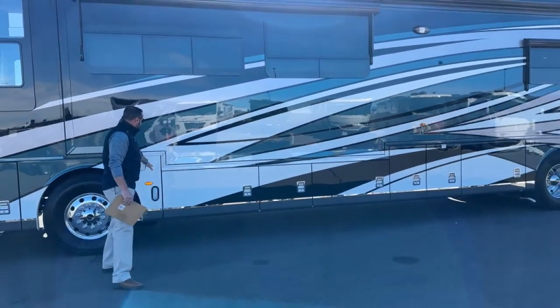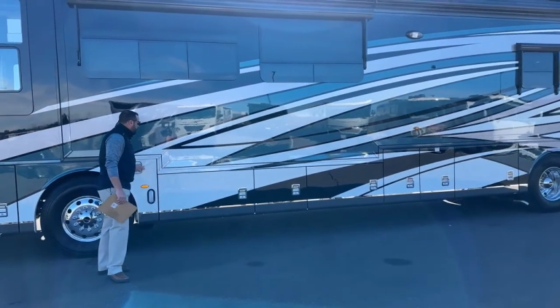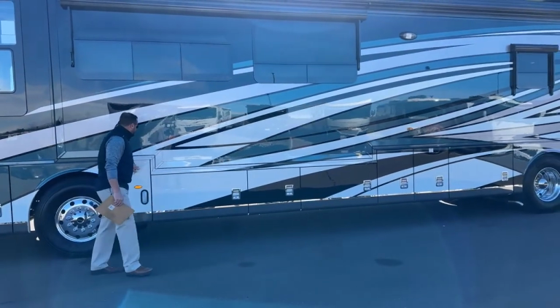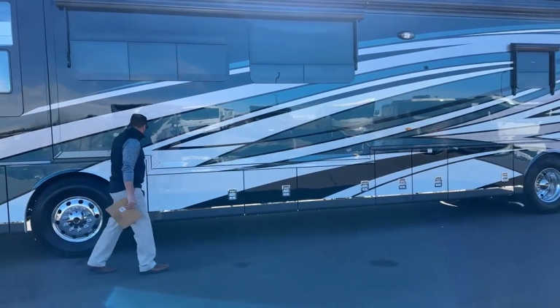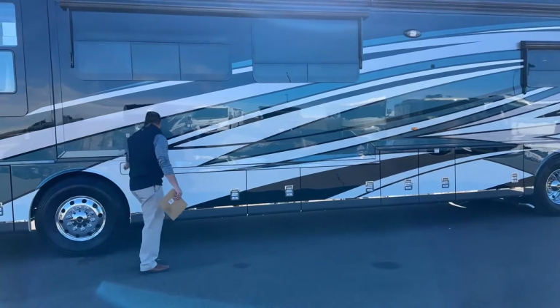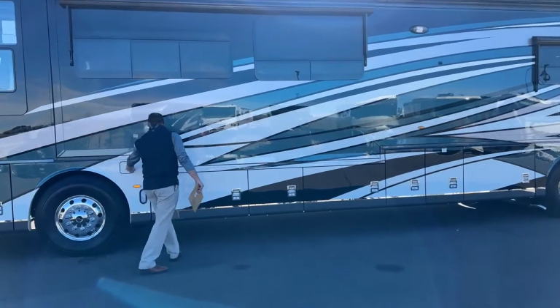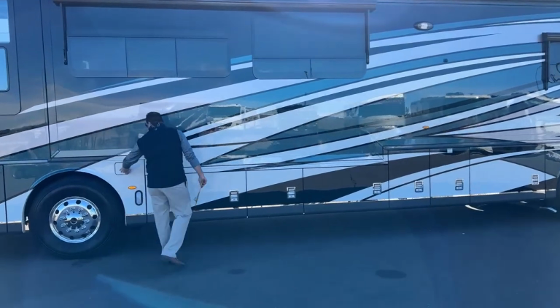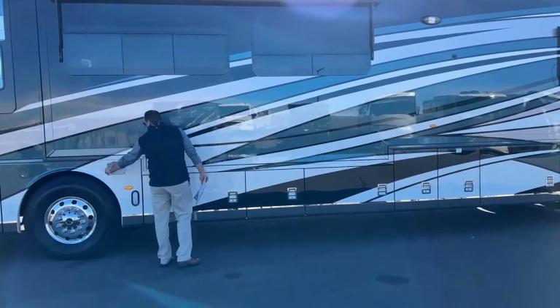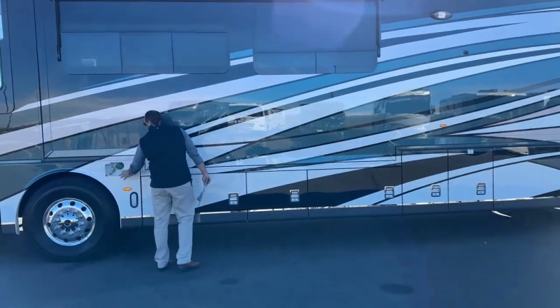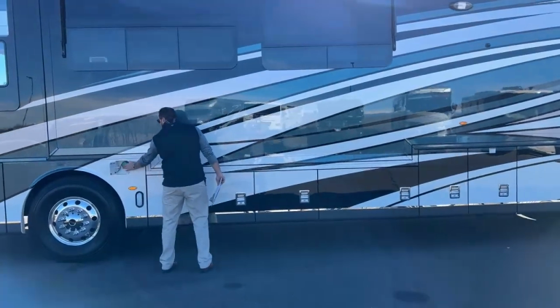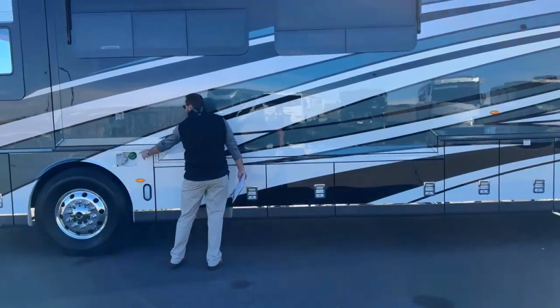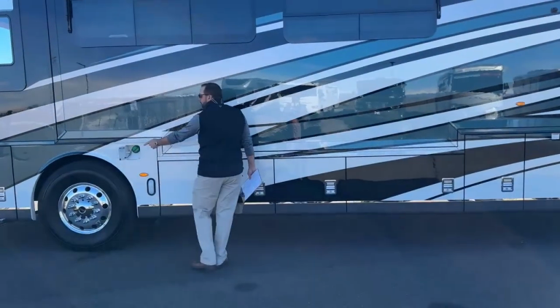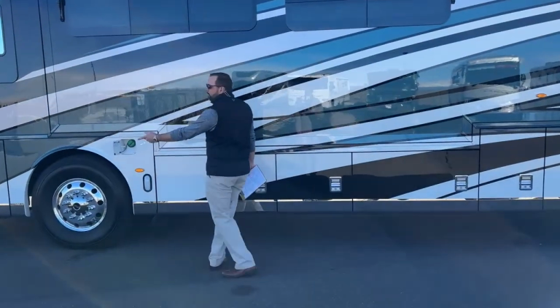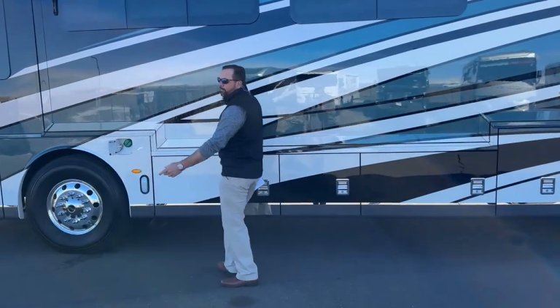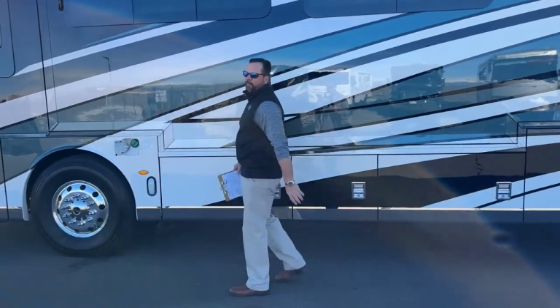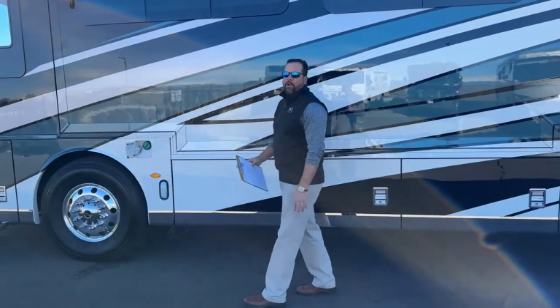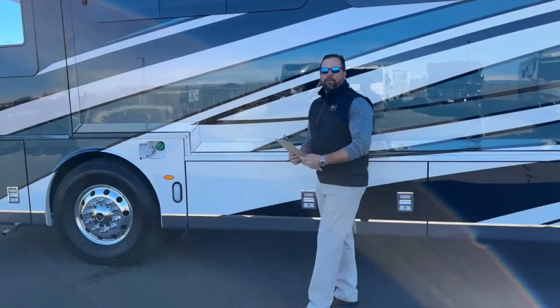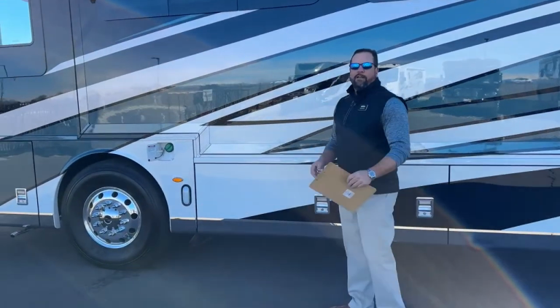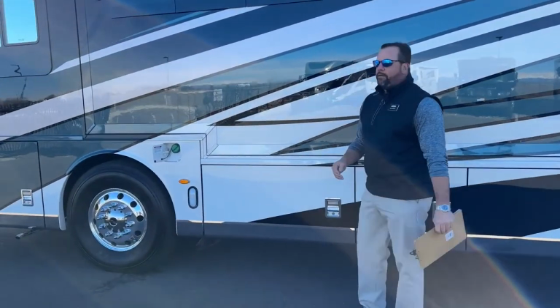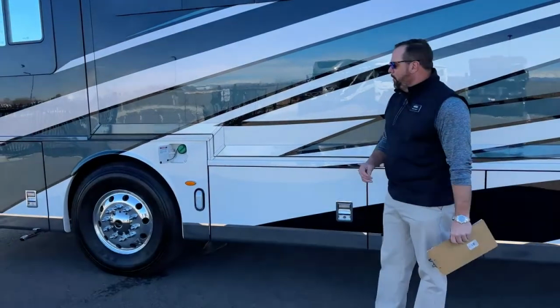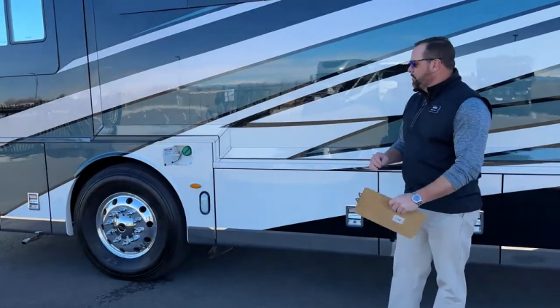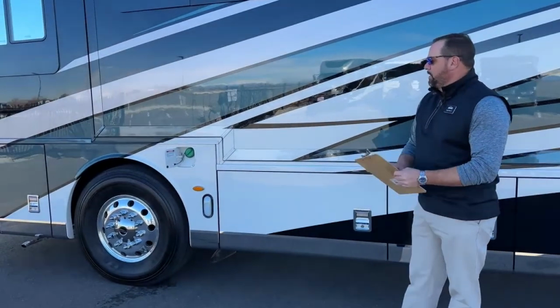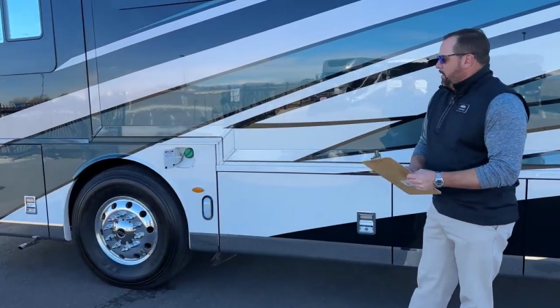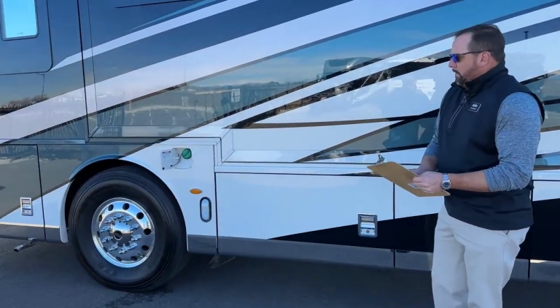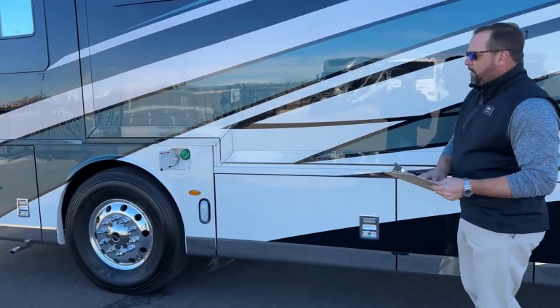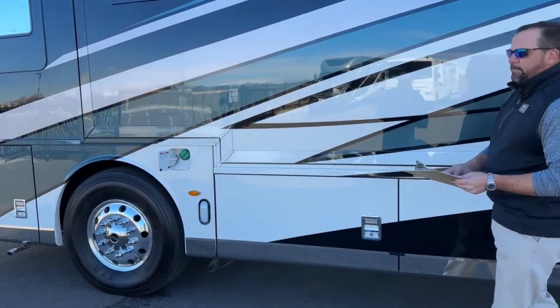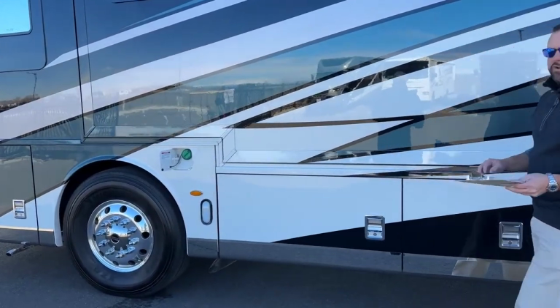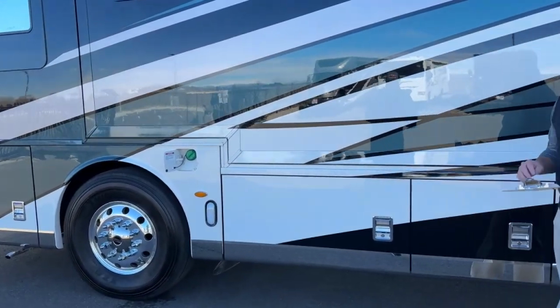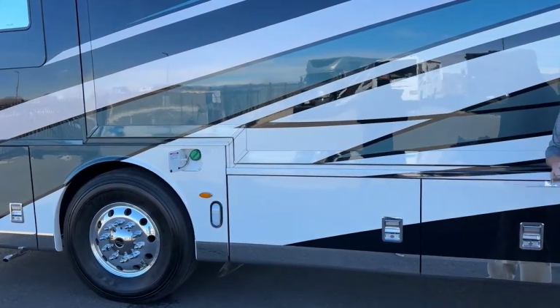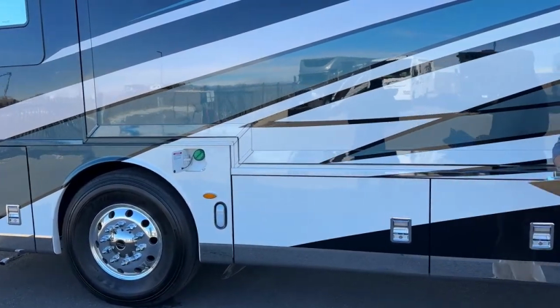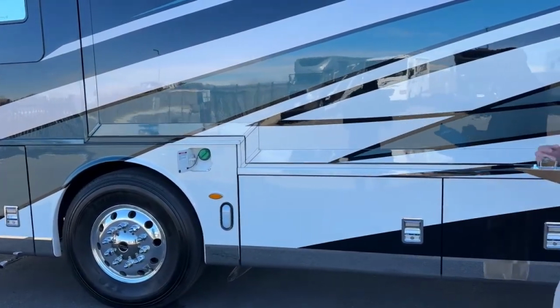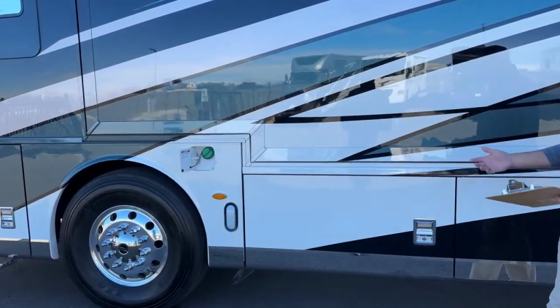Coming down to this side here, you can fuel on both sides of the coach. This coach has 150 gallons of diesel fuel.